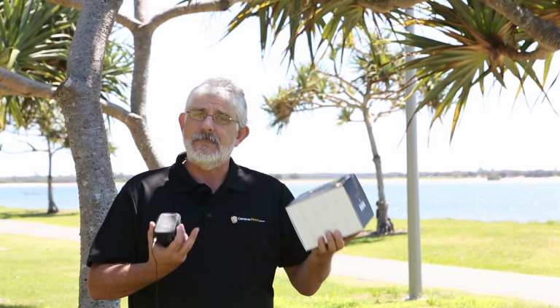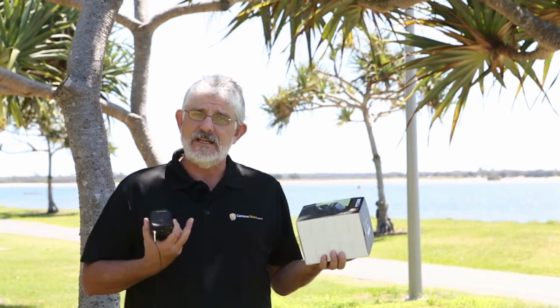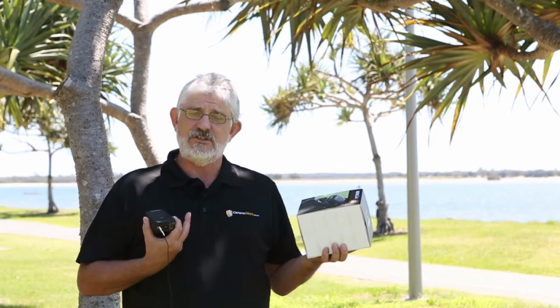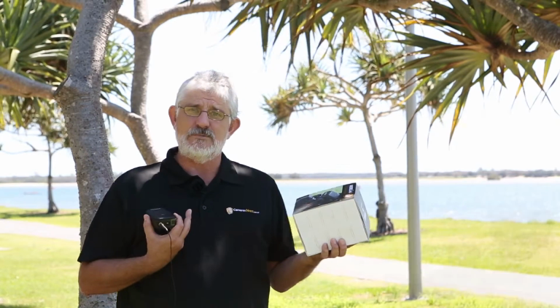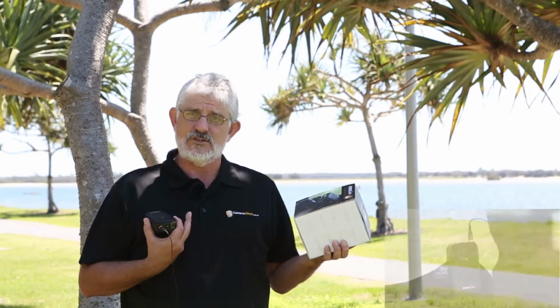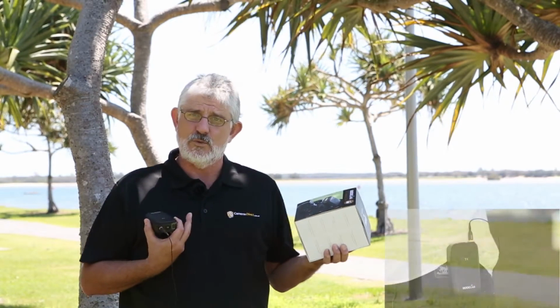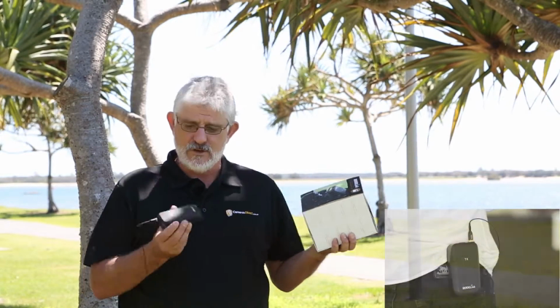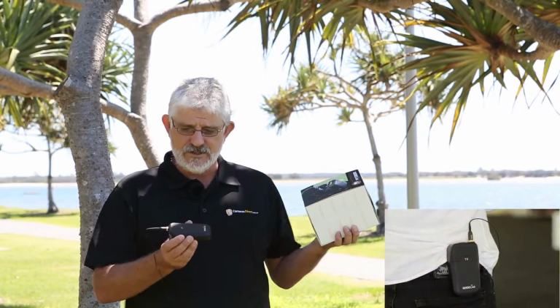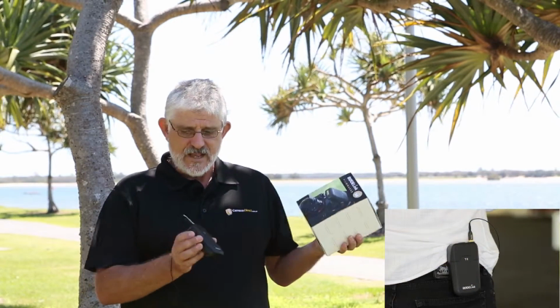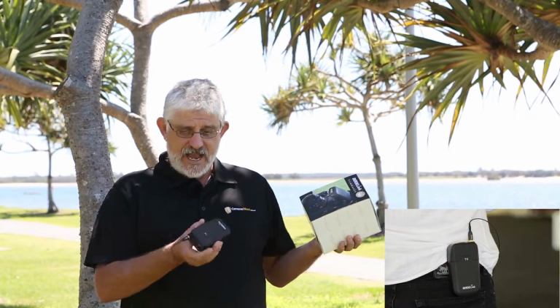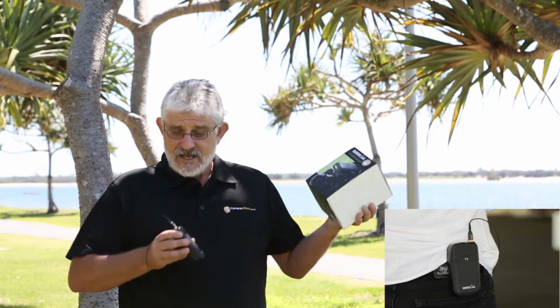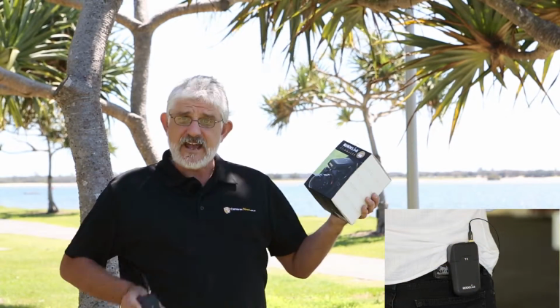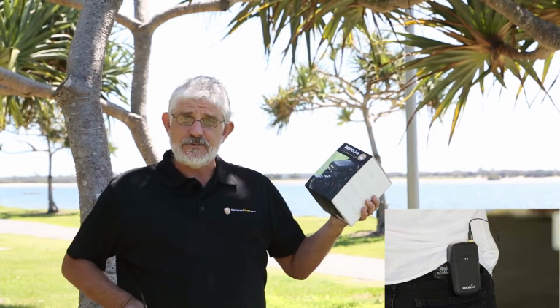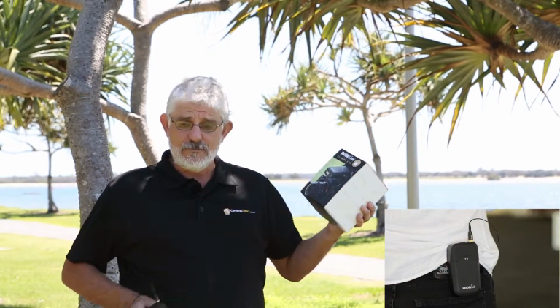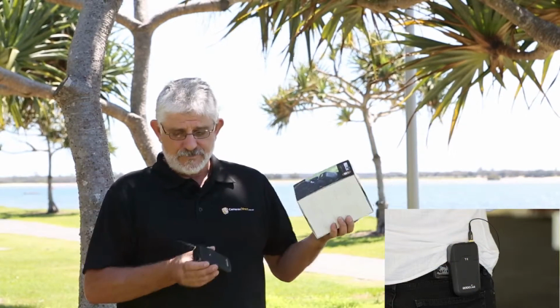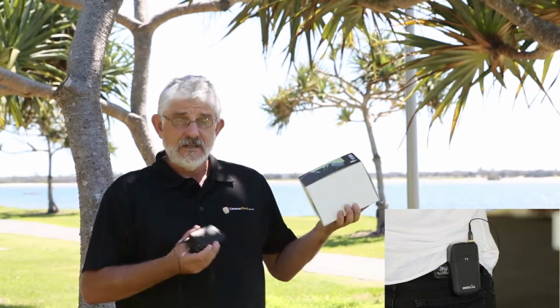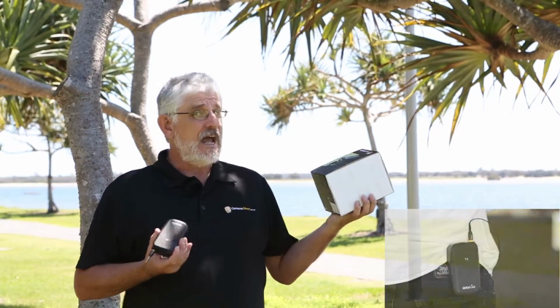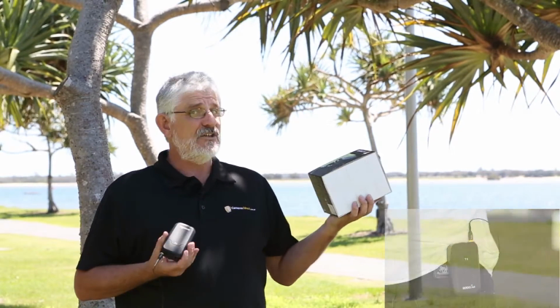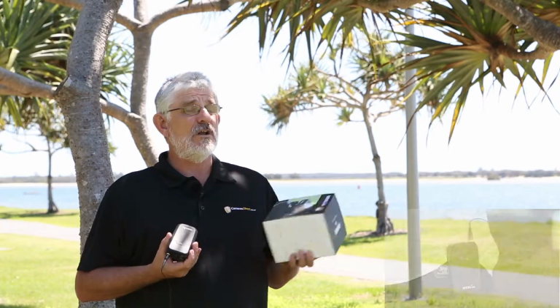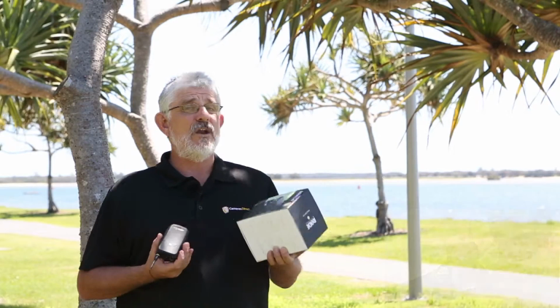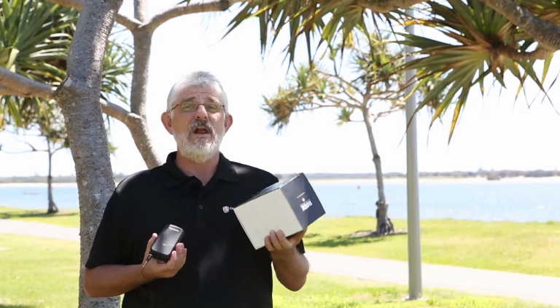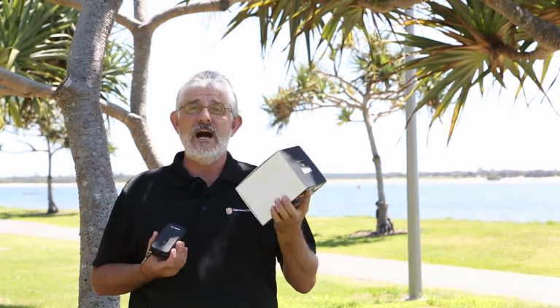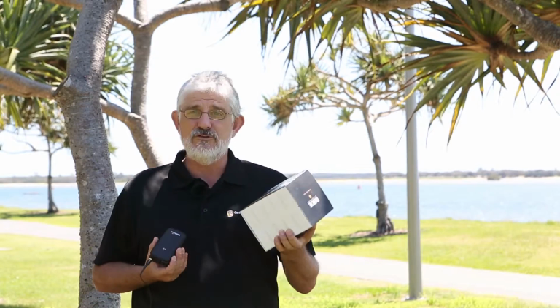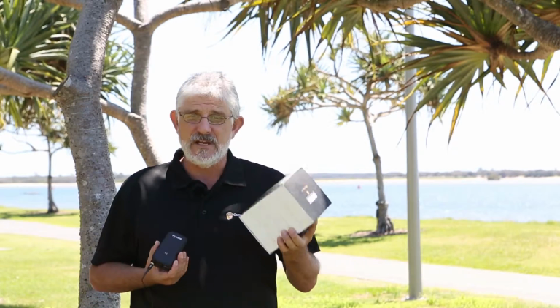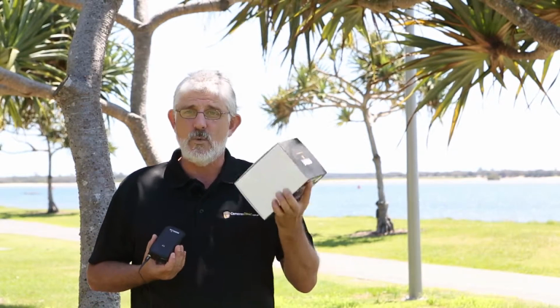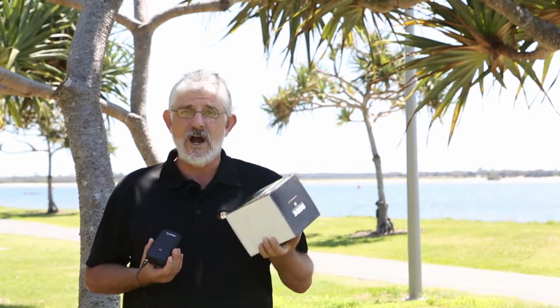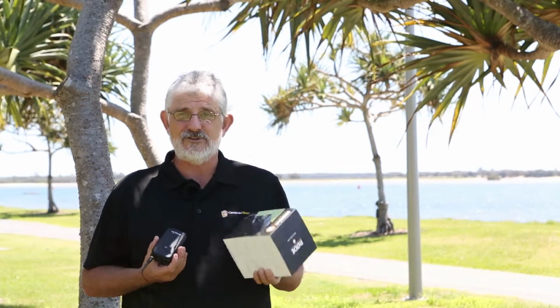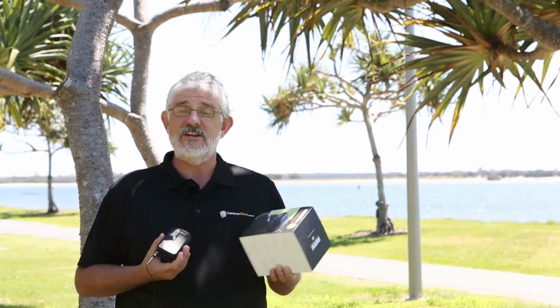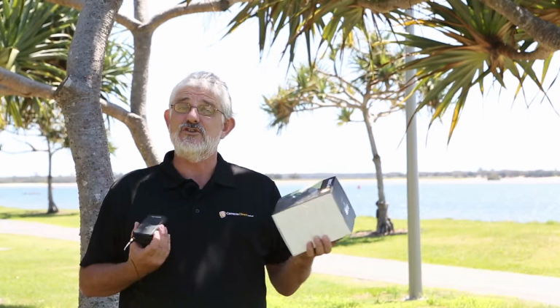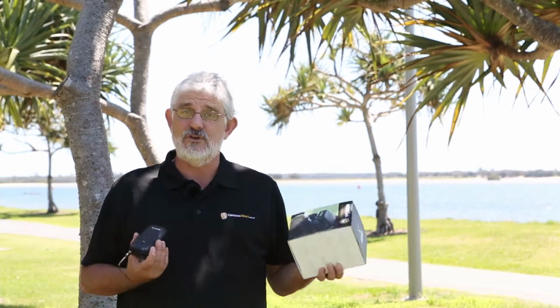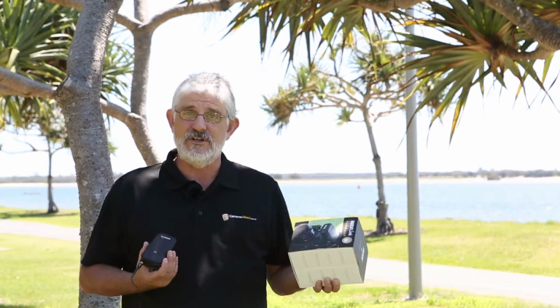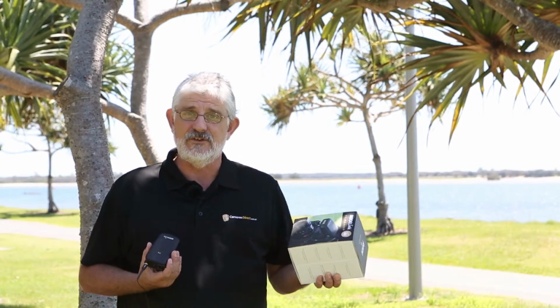It completely stops that sort of wind noise, and that clips on and then you've got about a 100m wireless range to do your interviews.